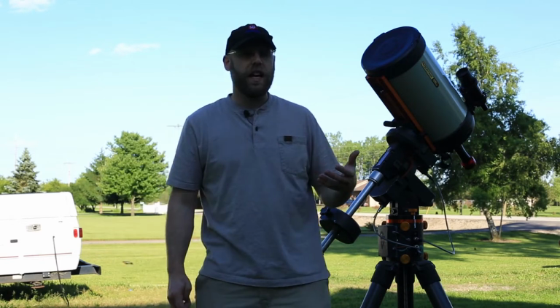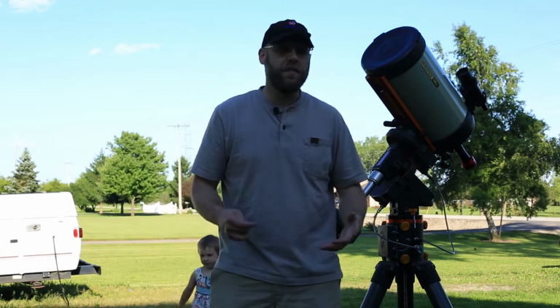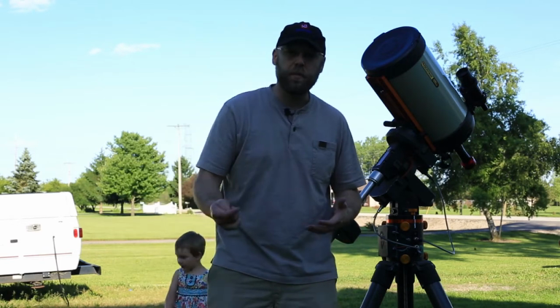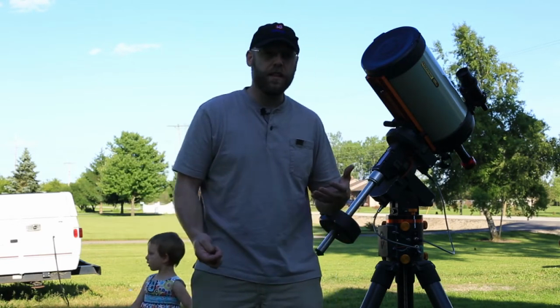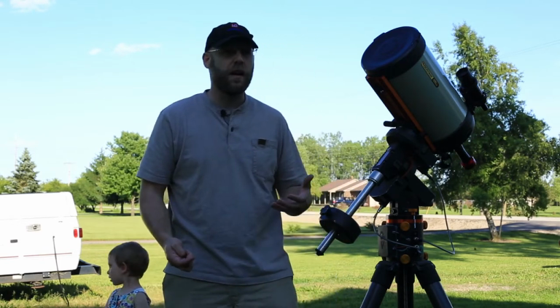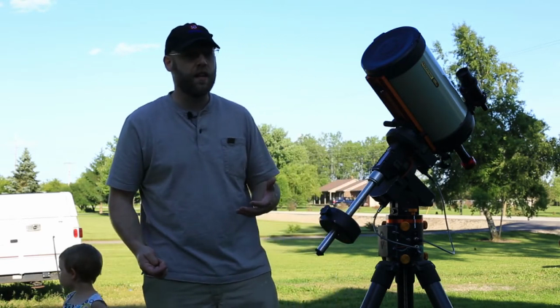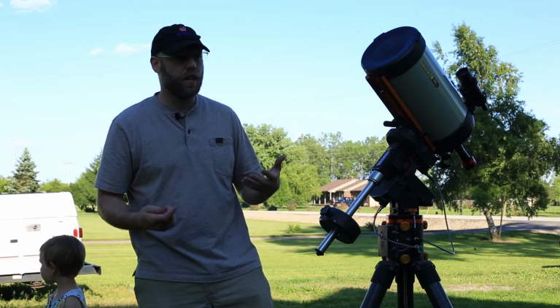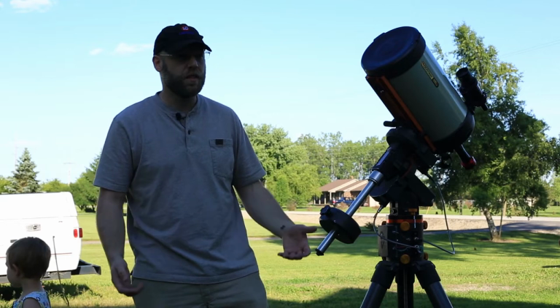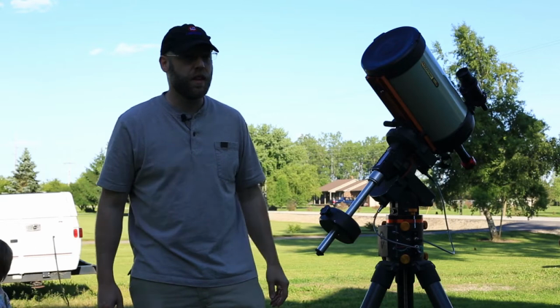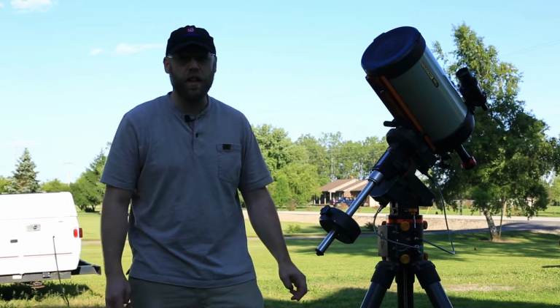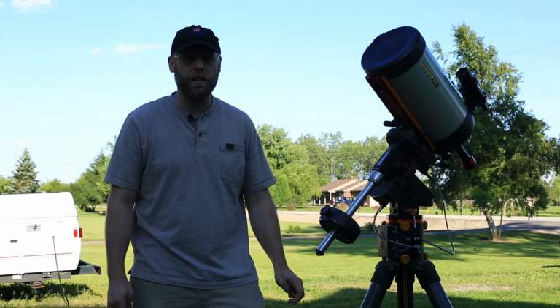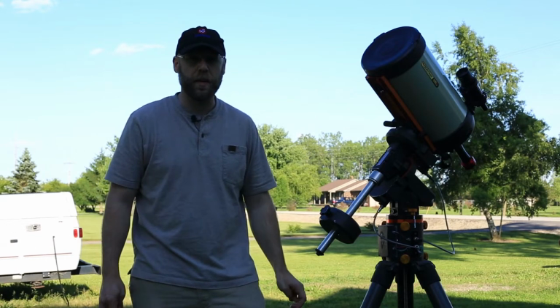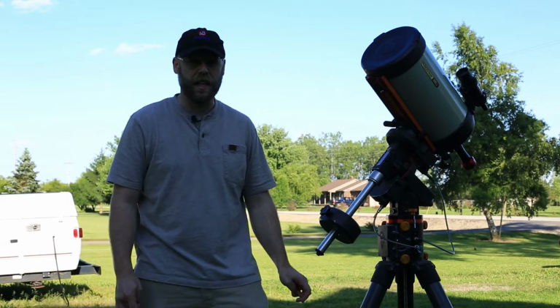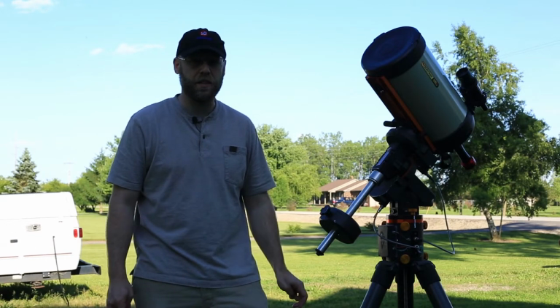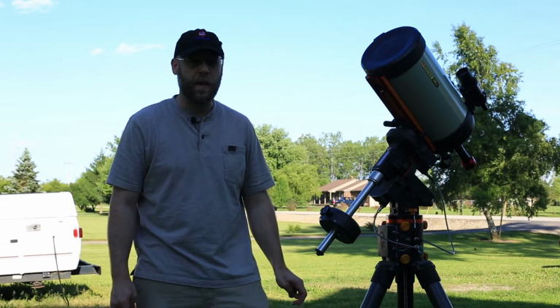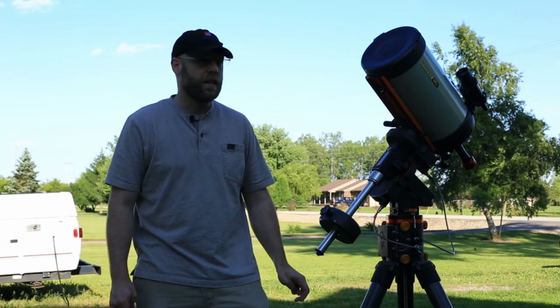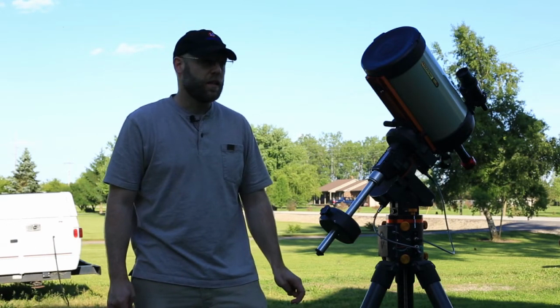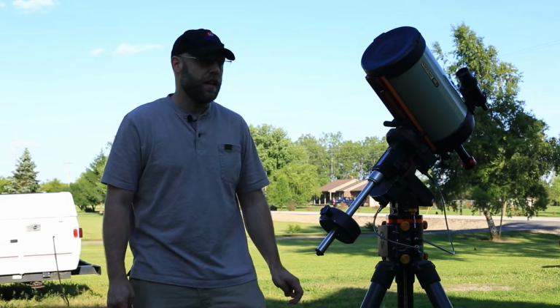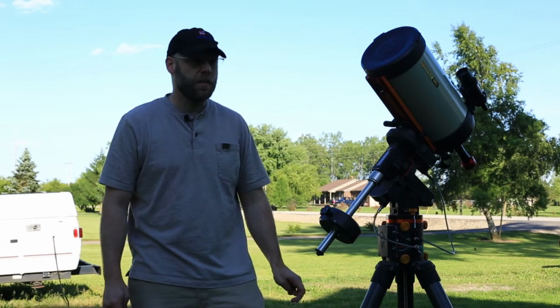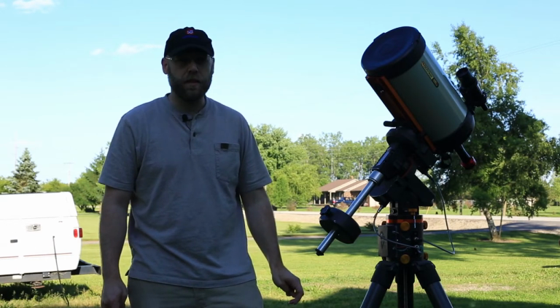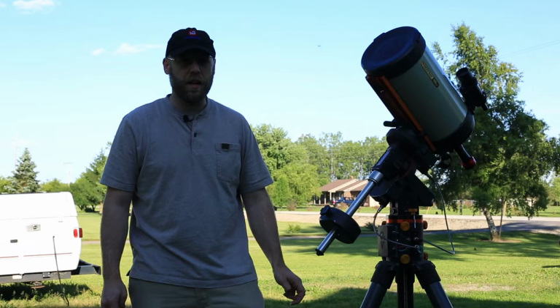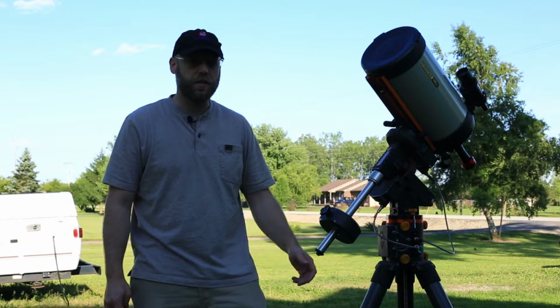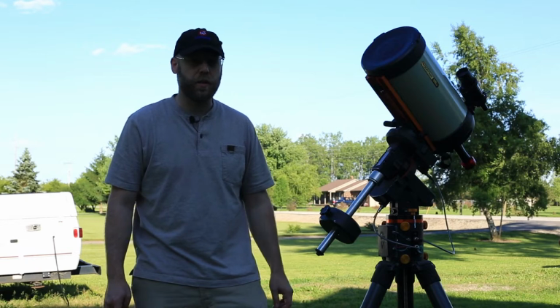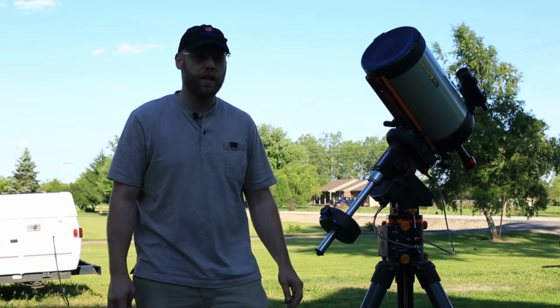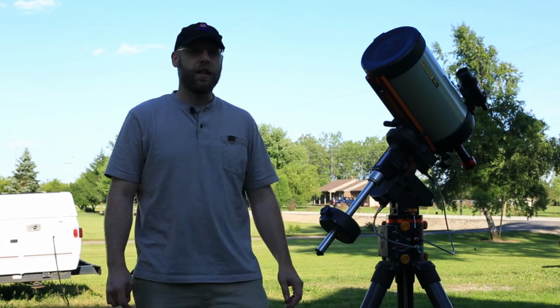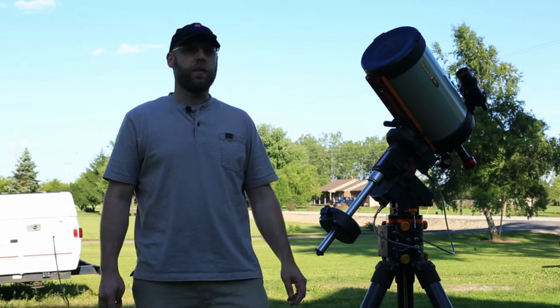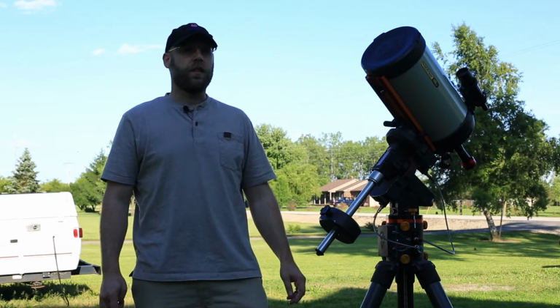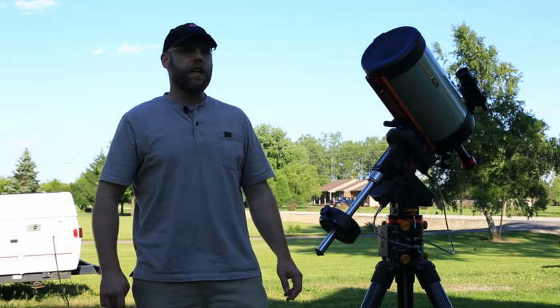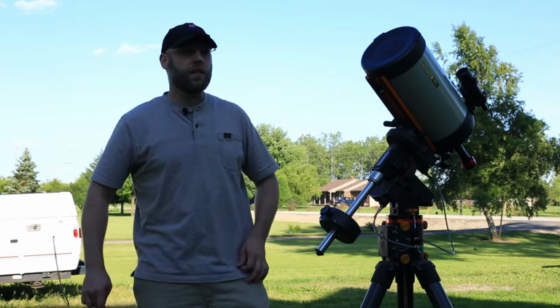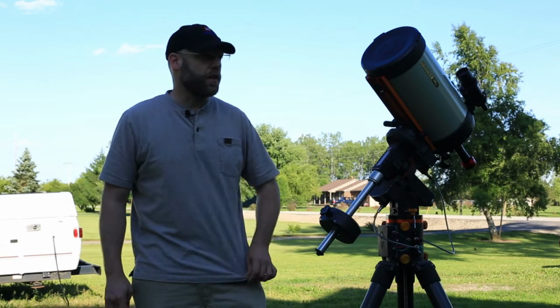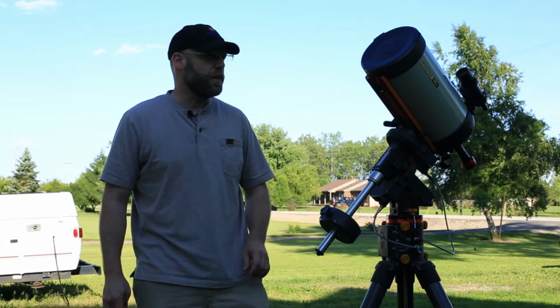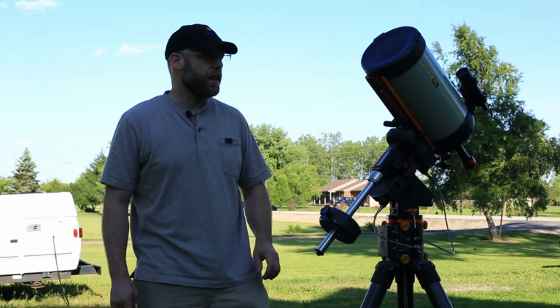As you develop in this hobby, all this stuff will become second nature and you'll be able to set up relatively quickly. But right now let's go over a few things.